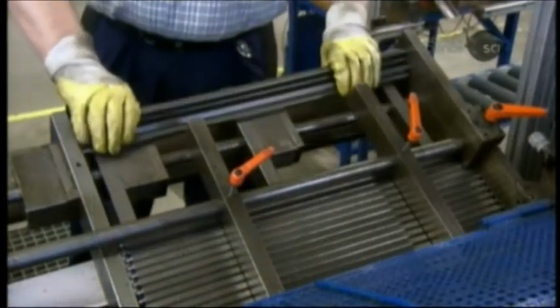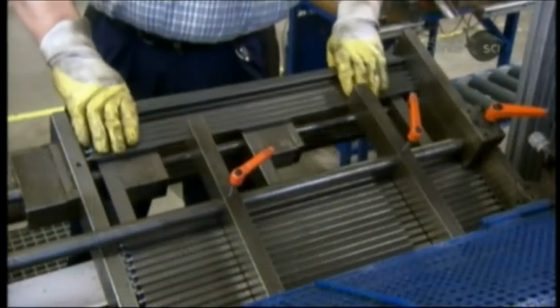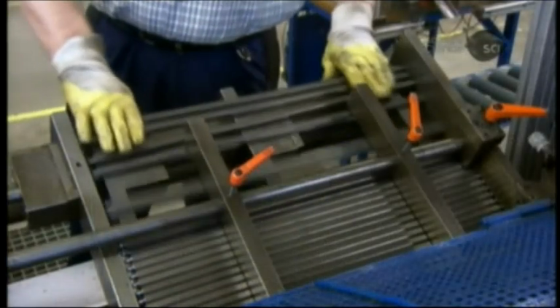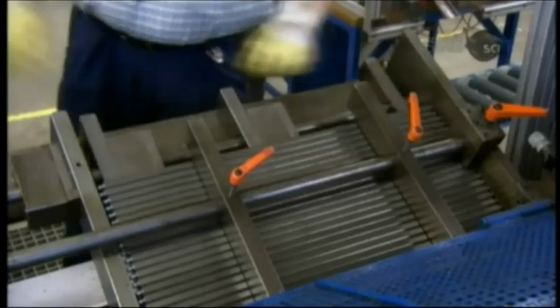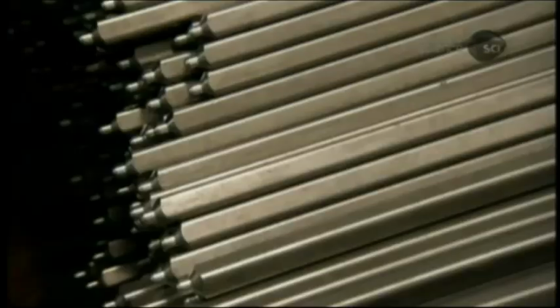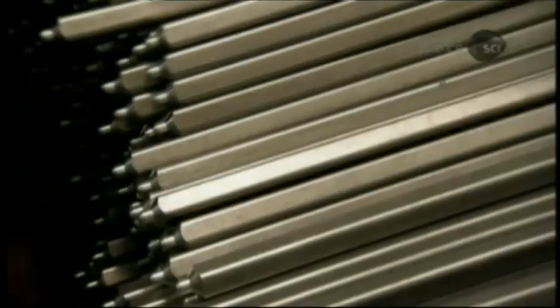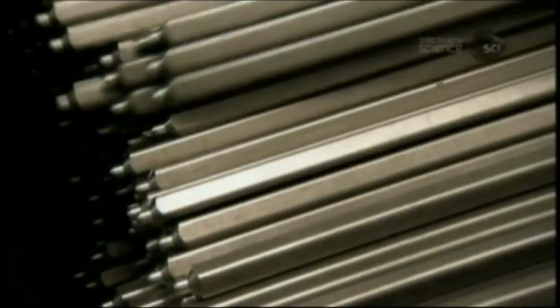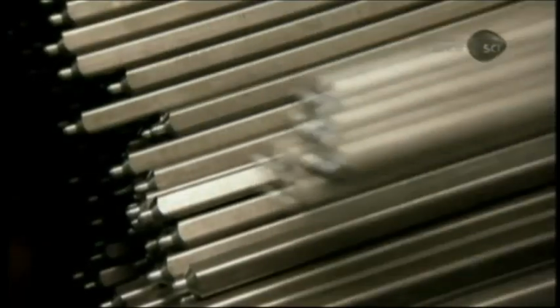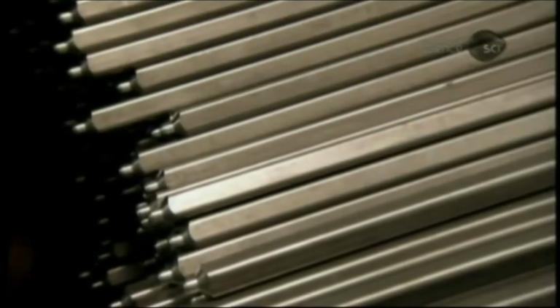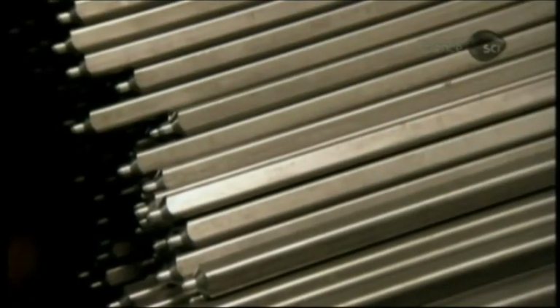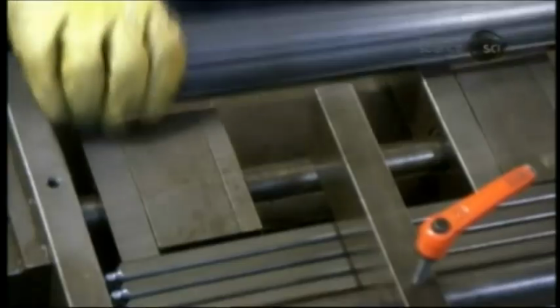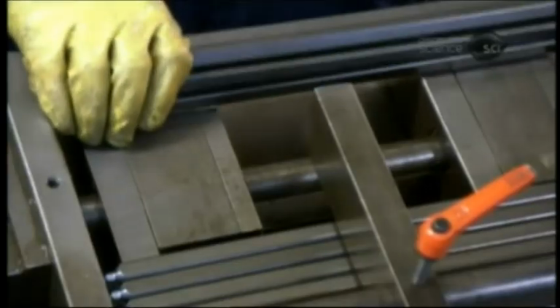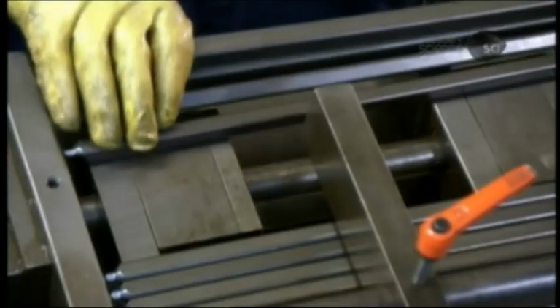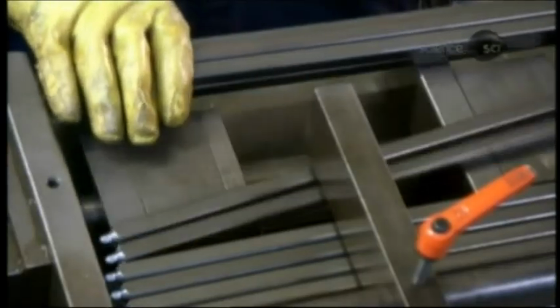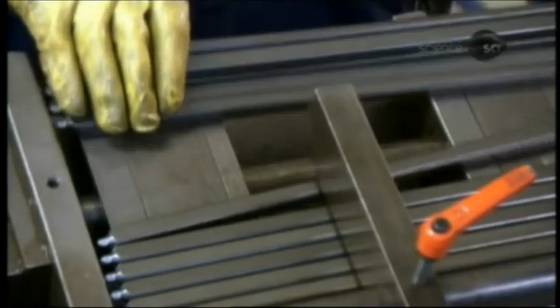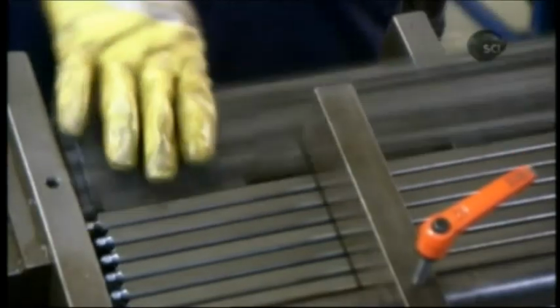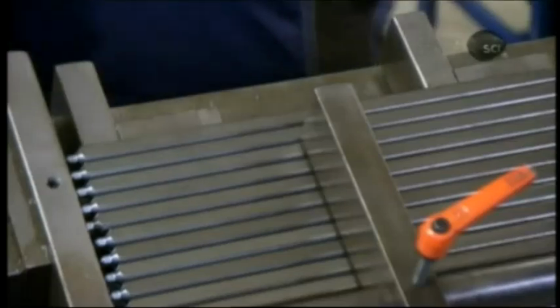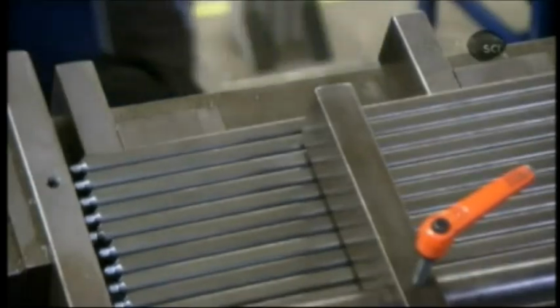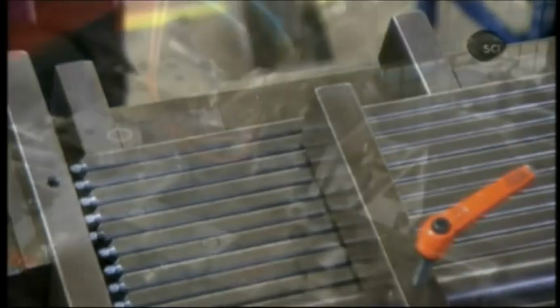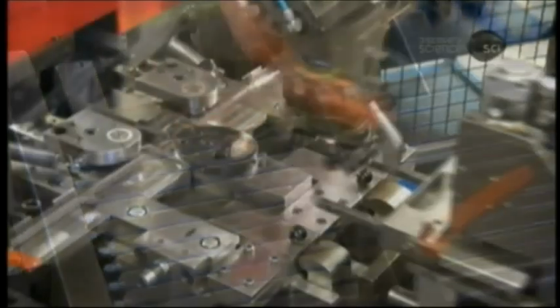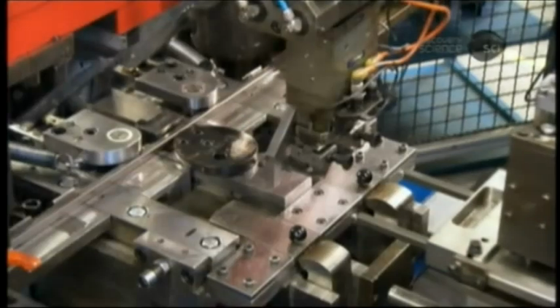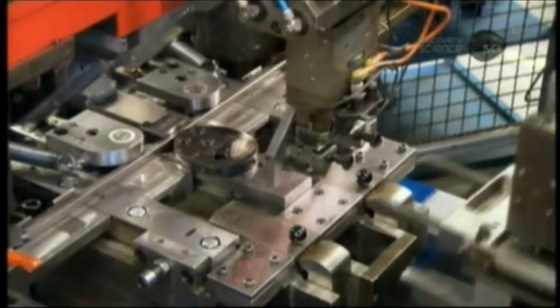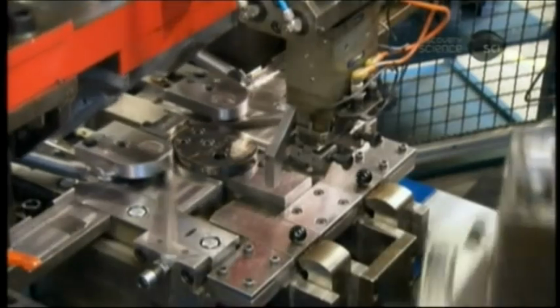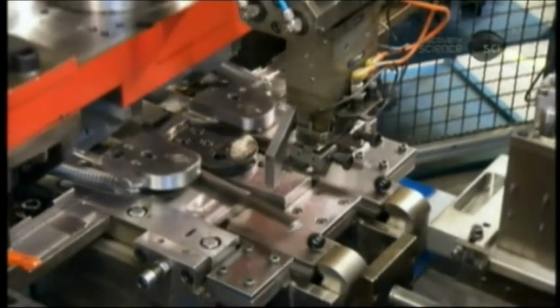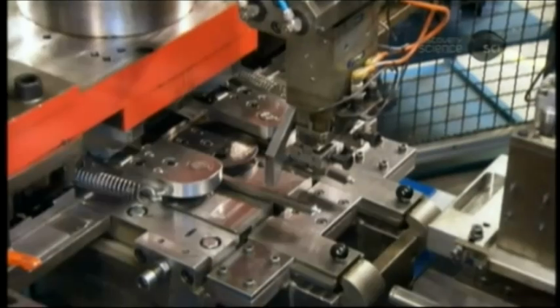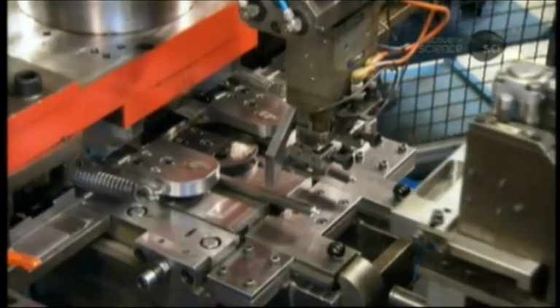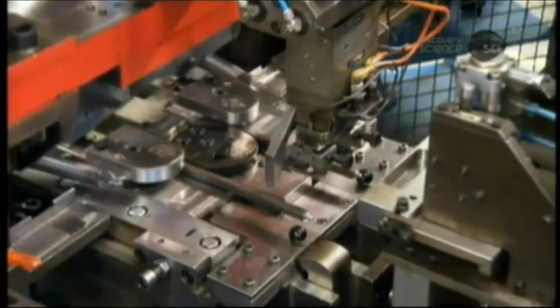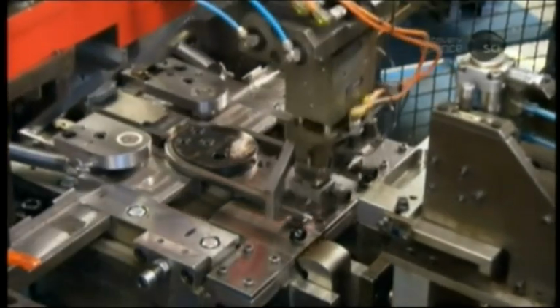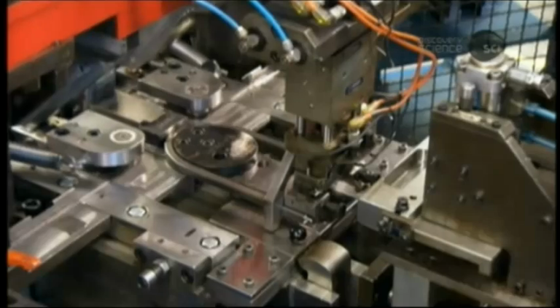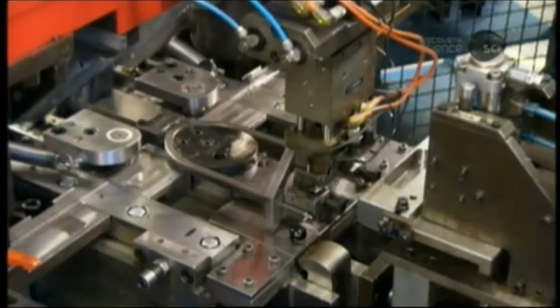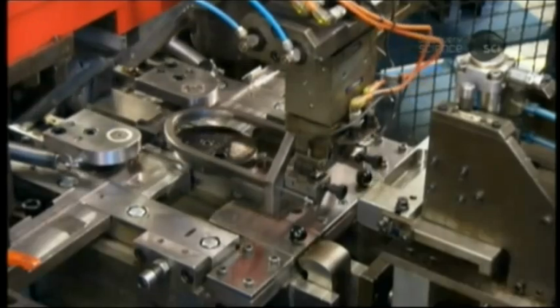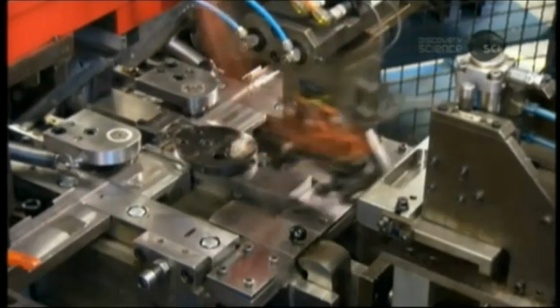To shape the shackle, workers load steel bars into a computer-guided bending machine. The machine applies more than 25 tons of force to bend the bar into the shape of a U.